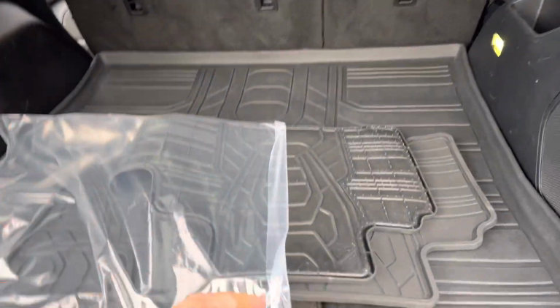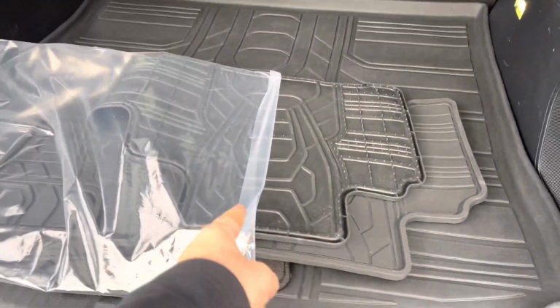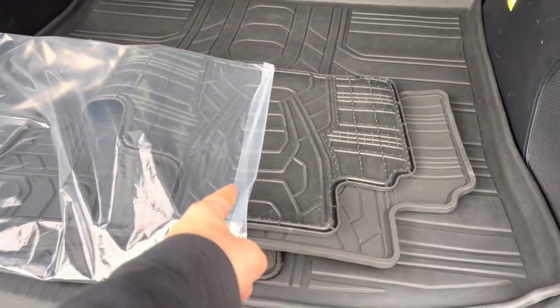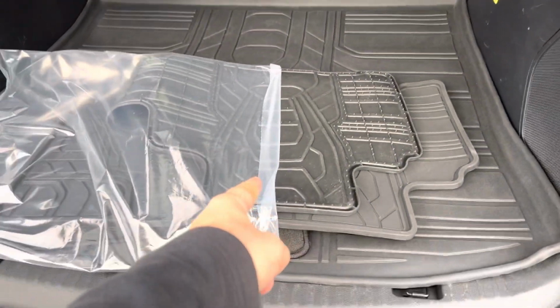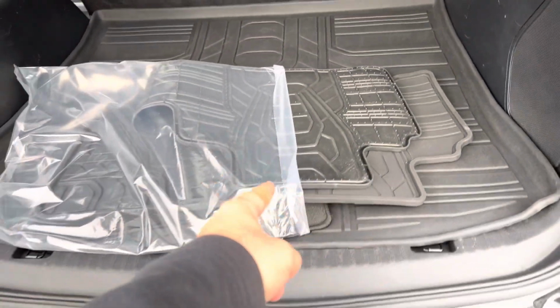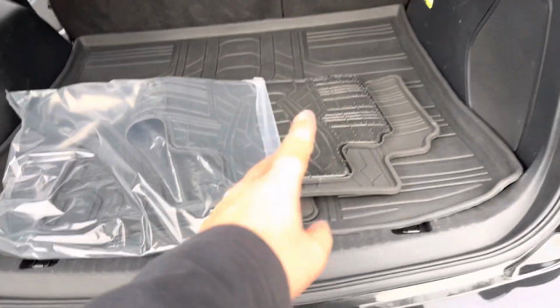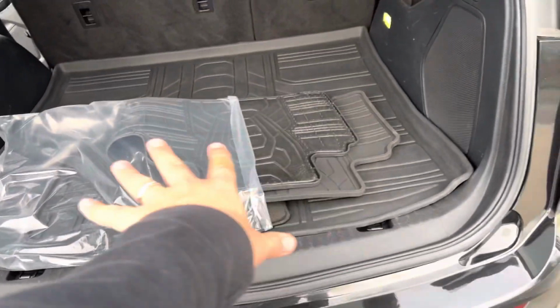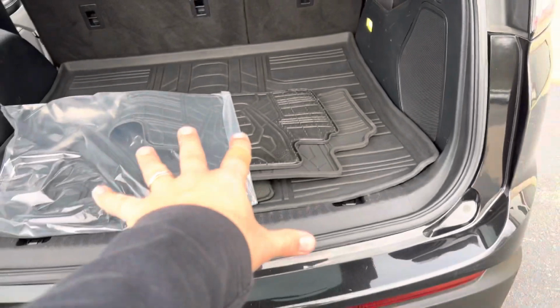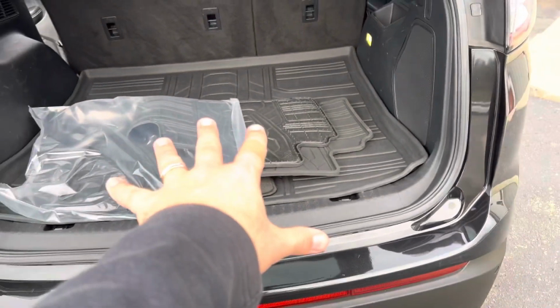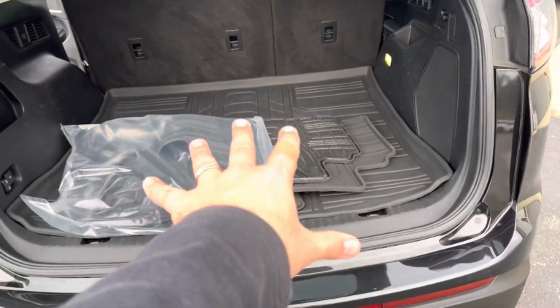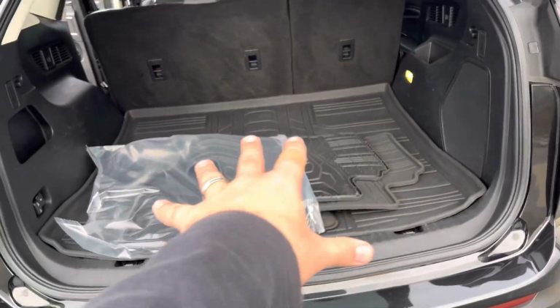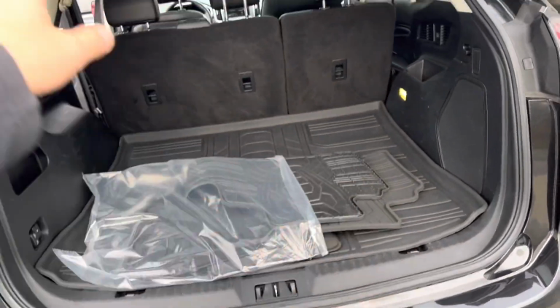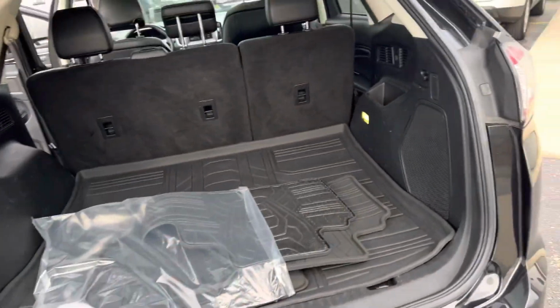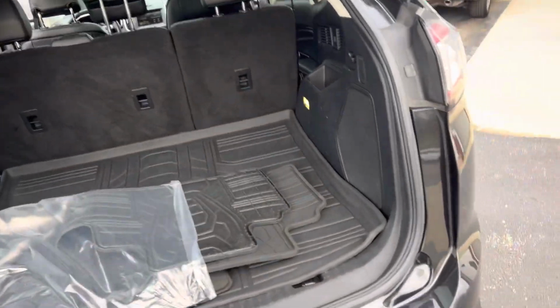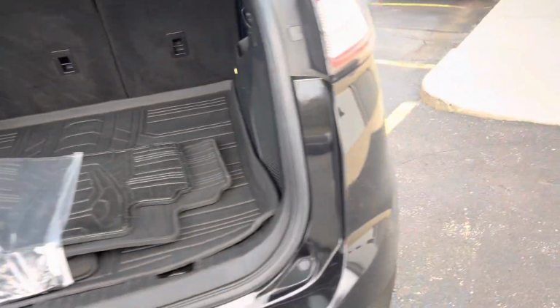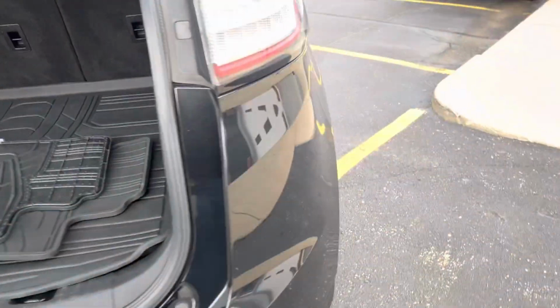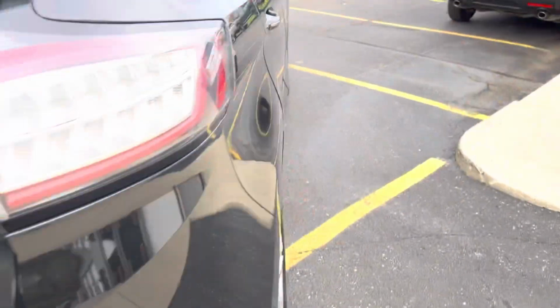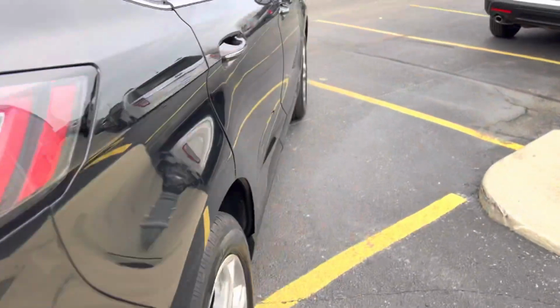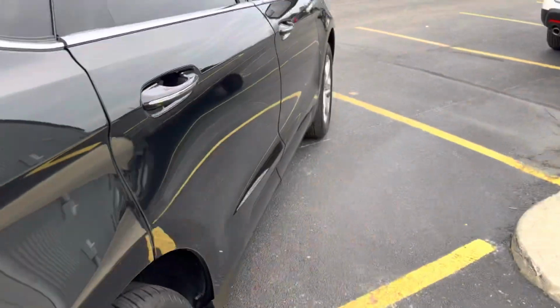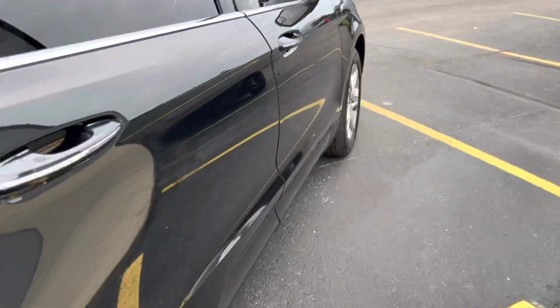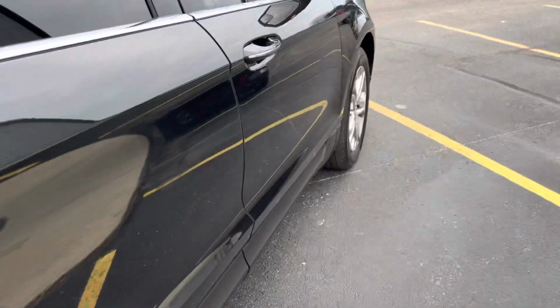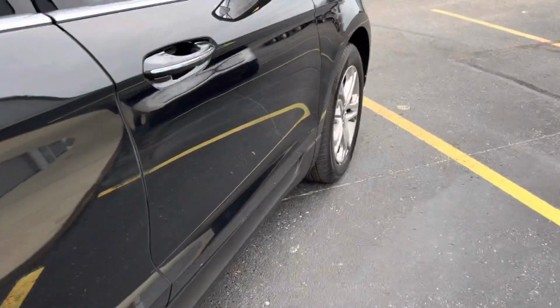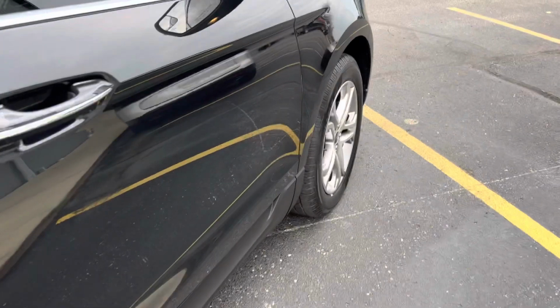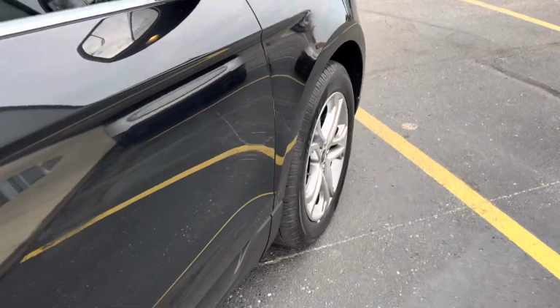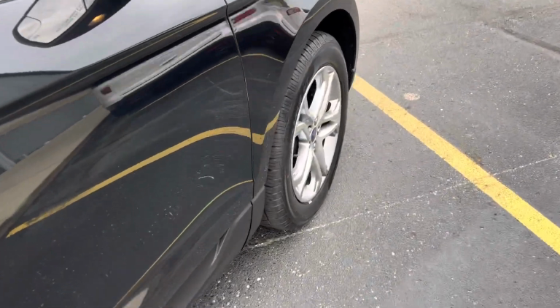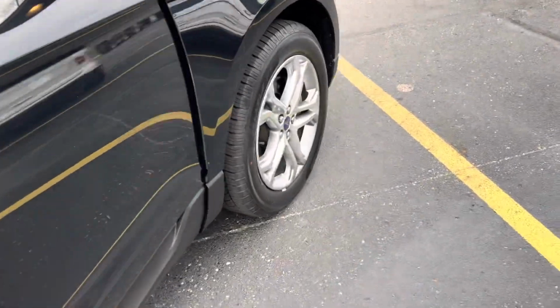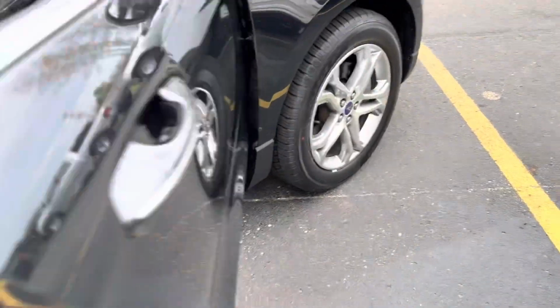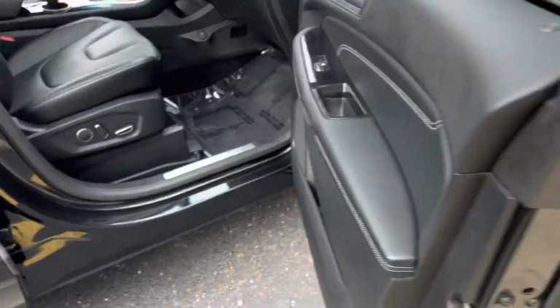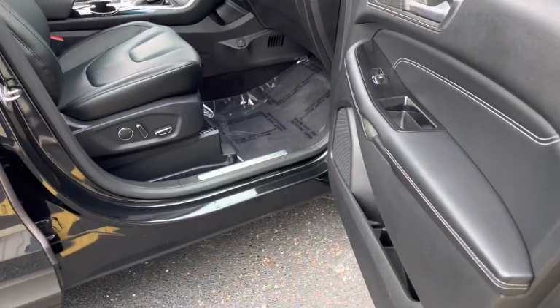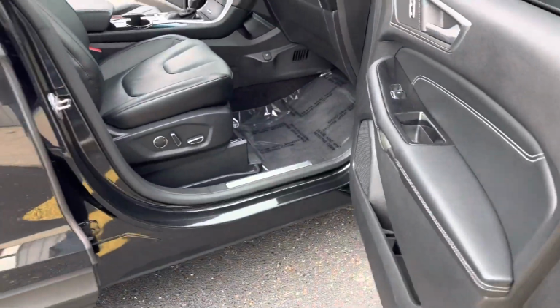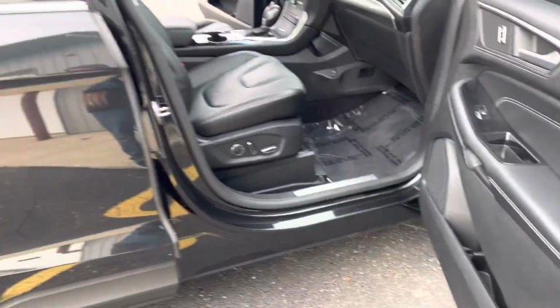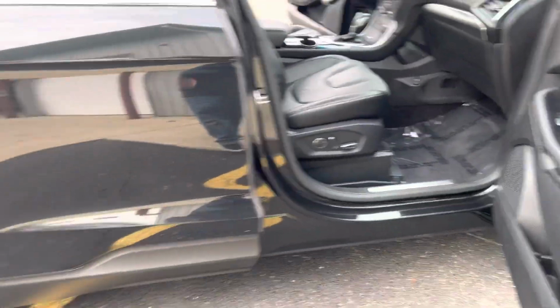Original format still in the plastic, plus it has the rubber cargo liner back here. No big dingers, no stingers. Look at the beautiful 18-inch wheels on it.